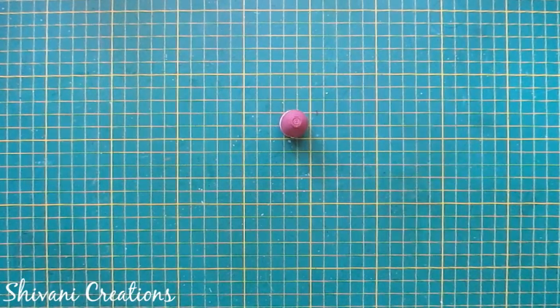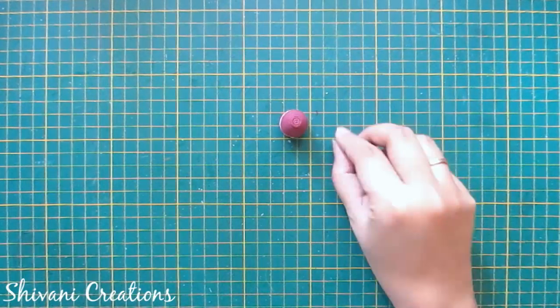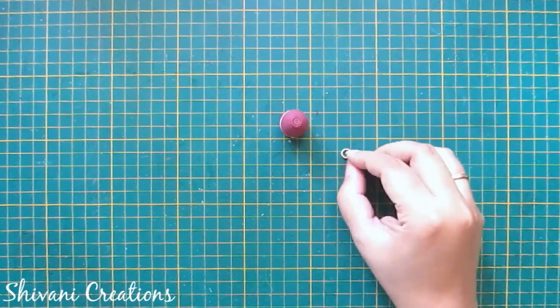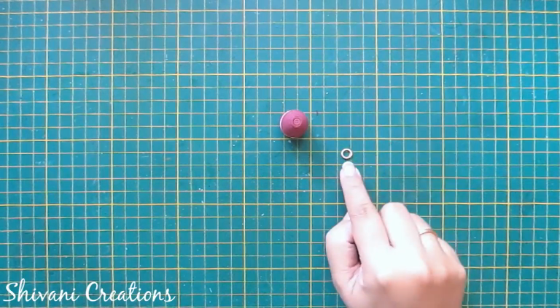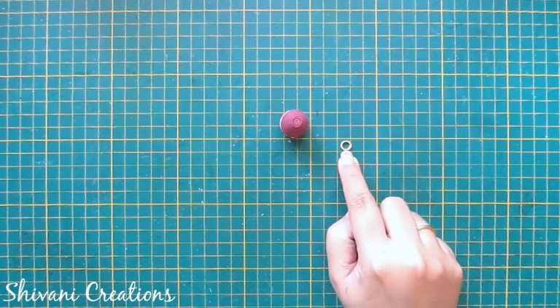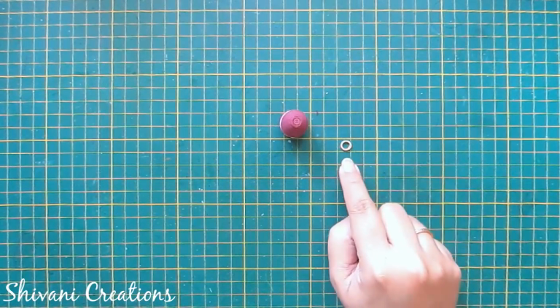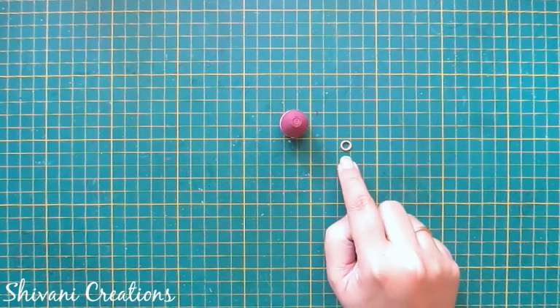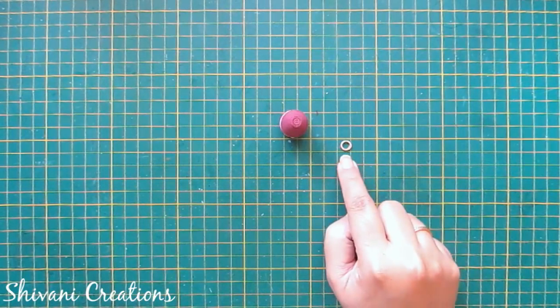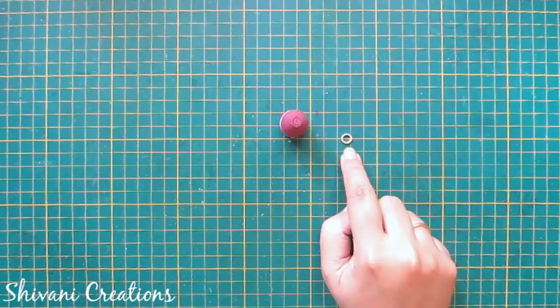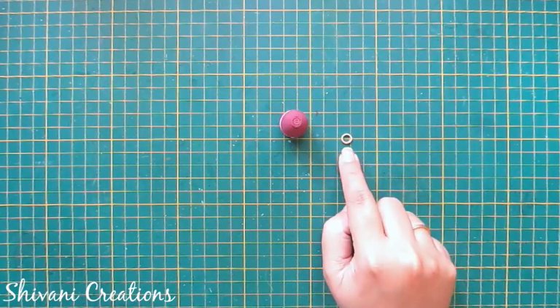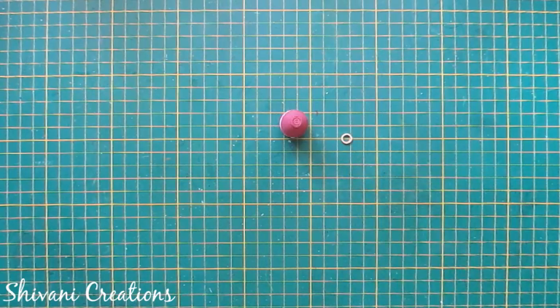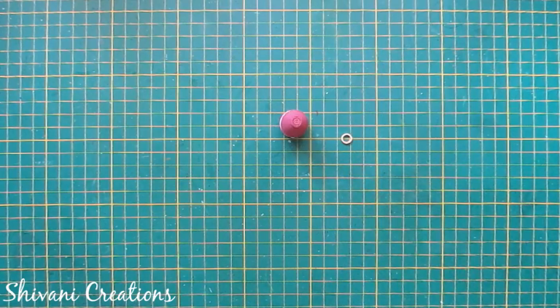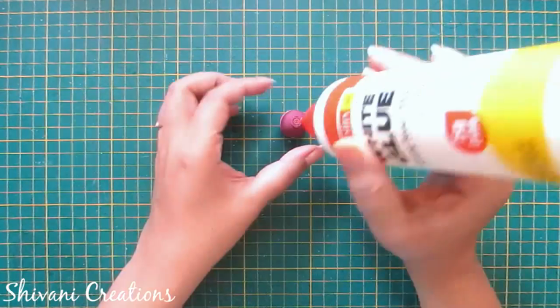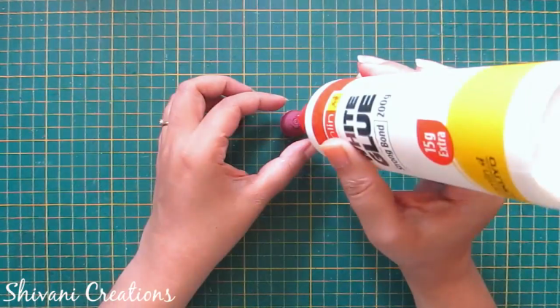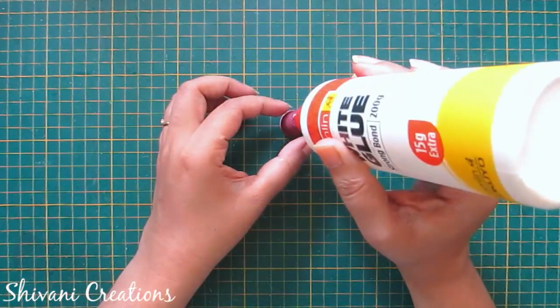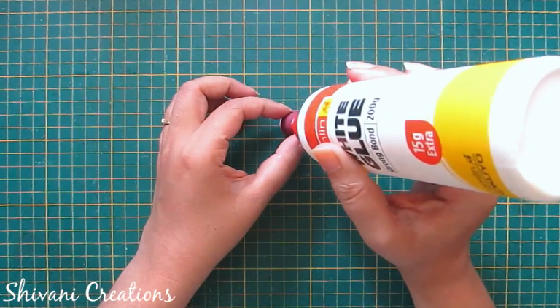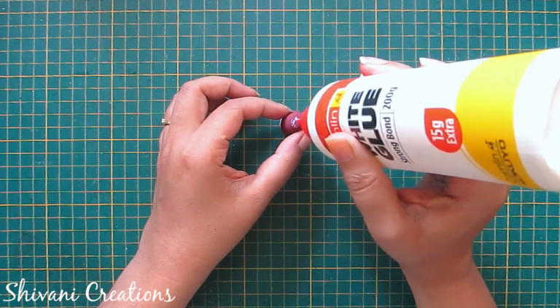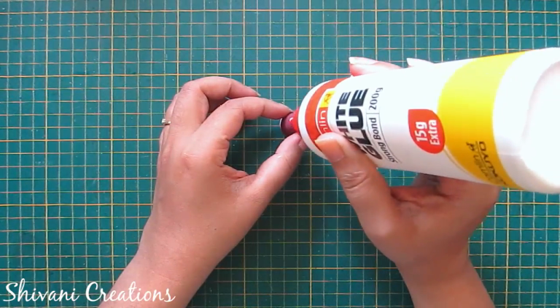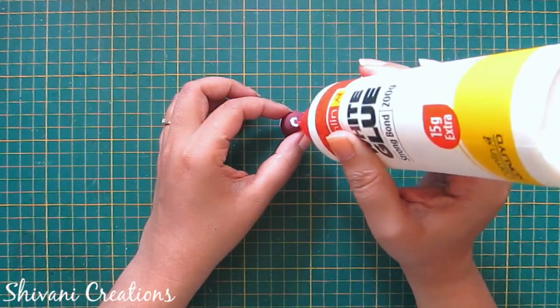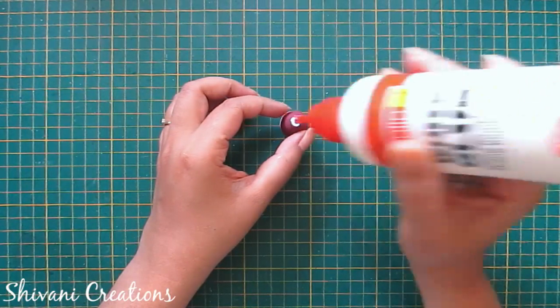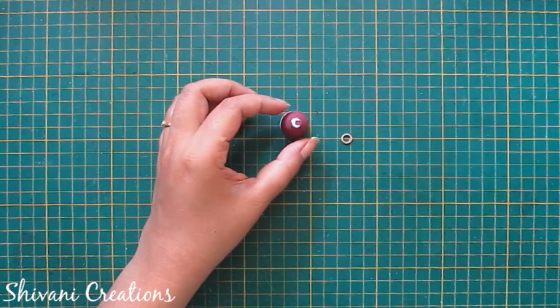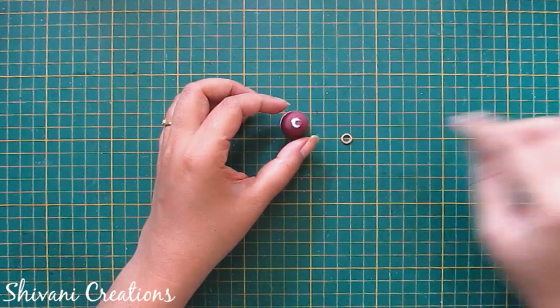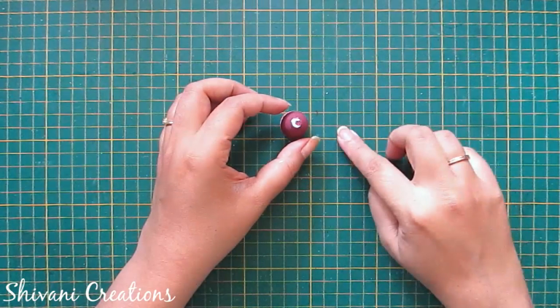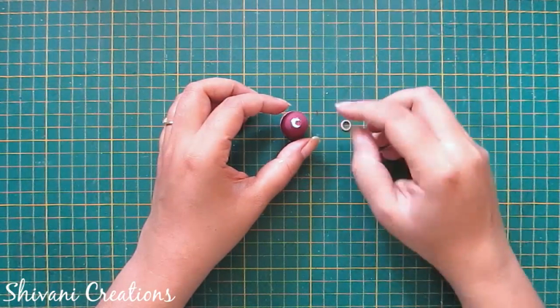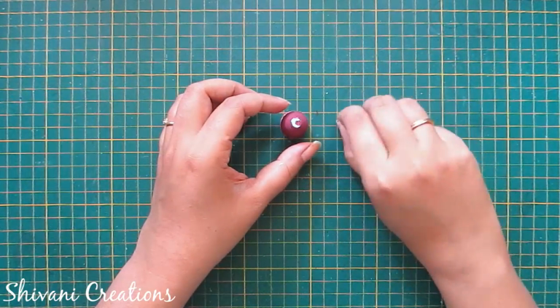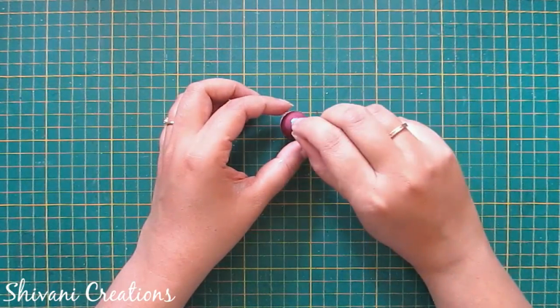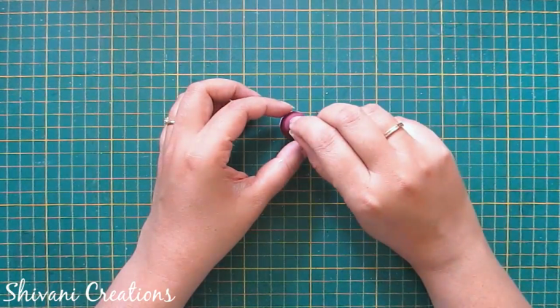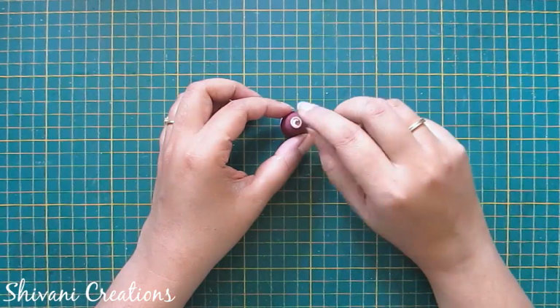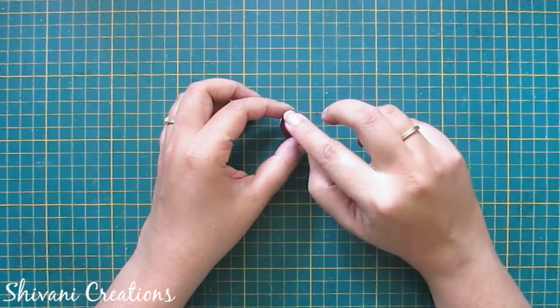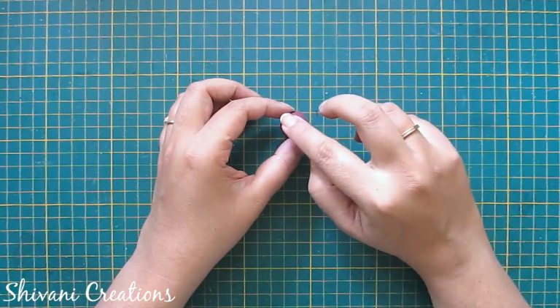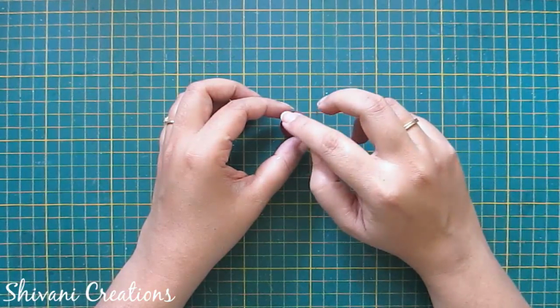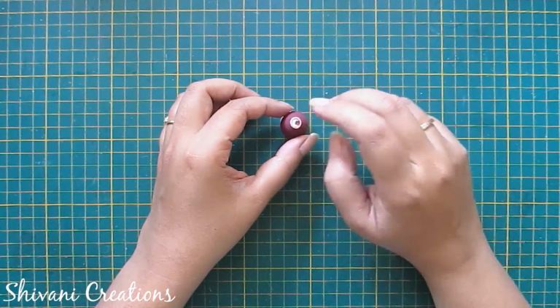I have created a small neck ring using one quarter strip of 2mm peach color, and I am adding this ring with the body.